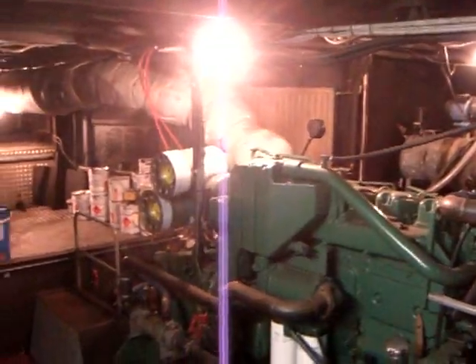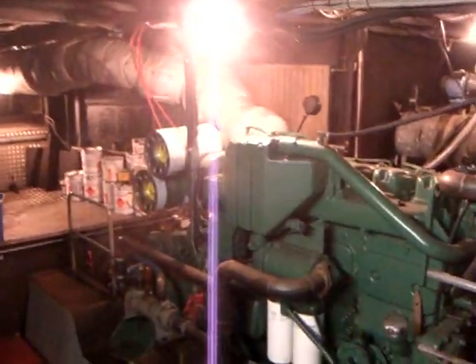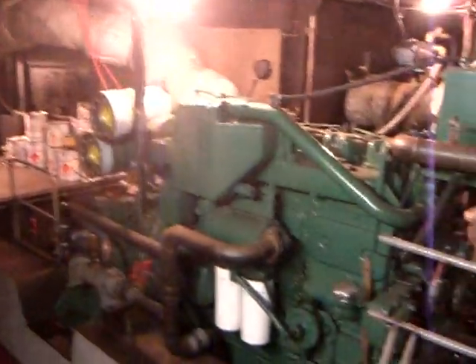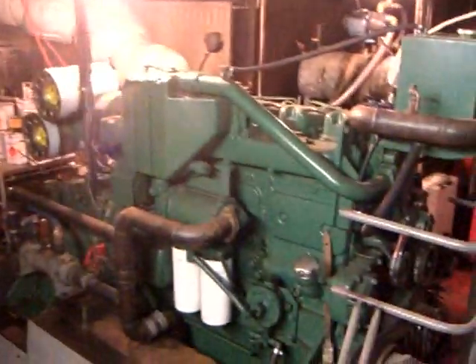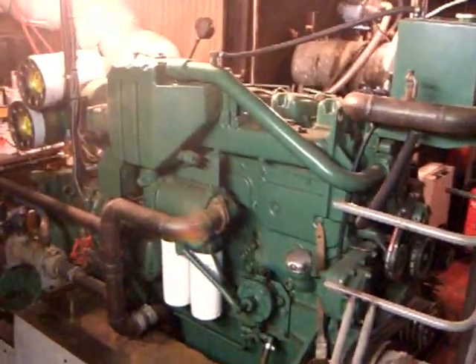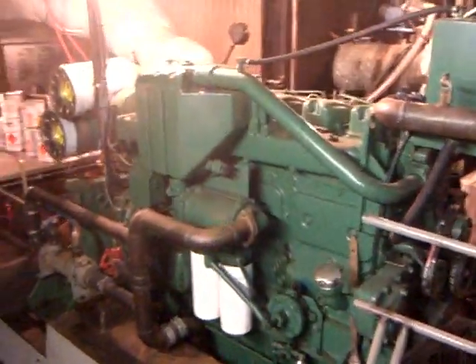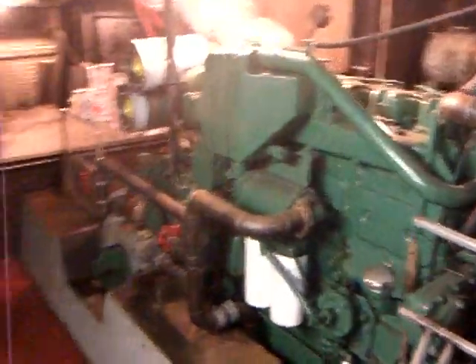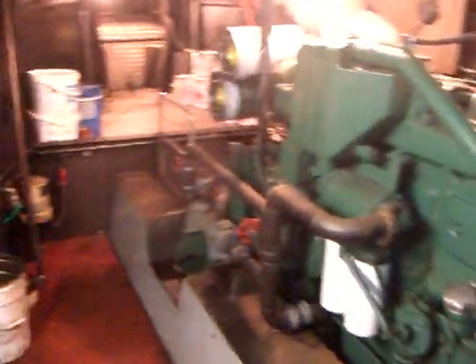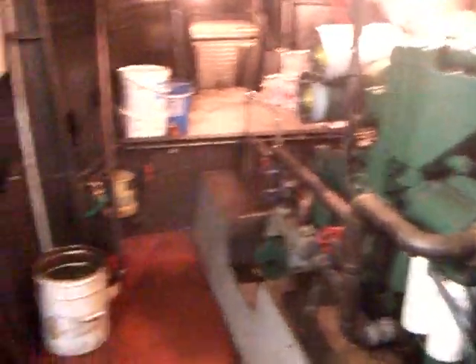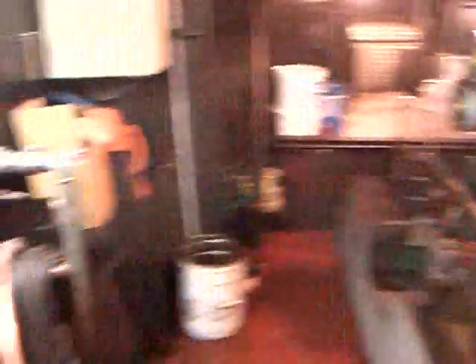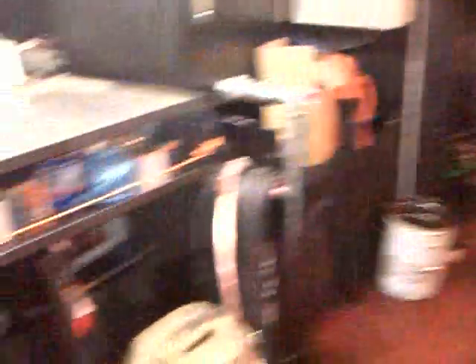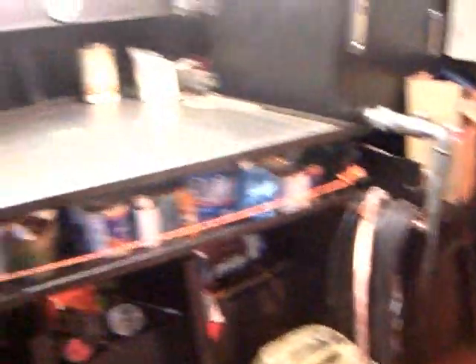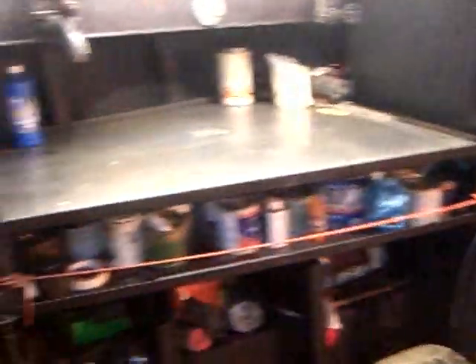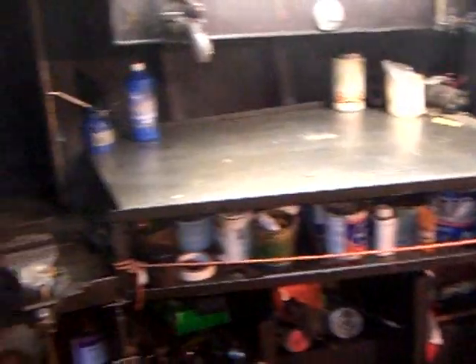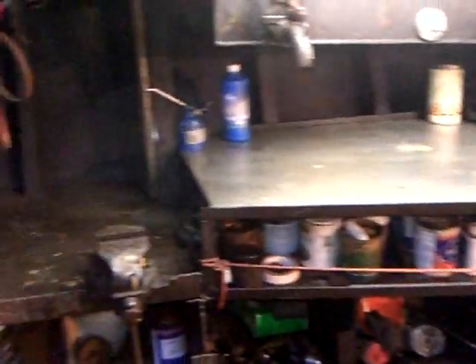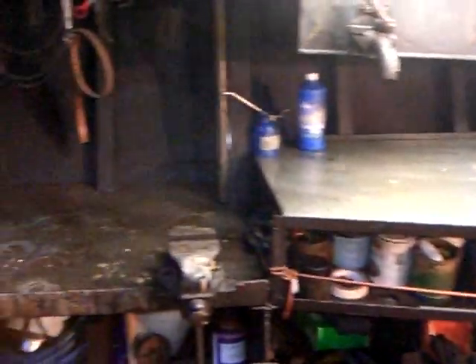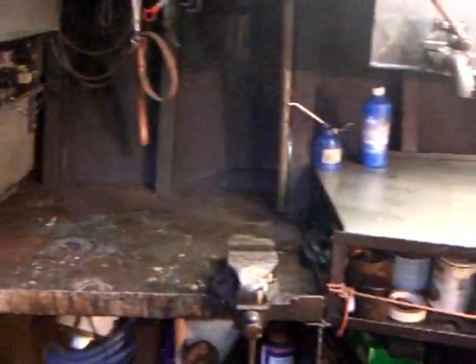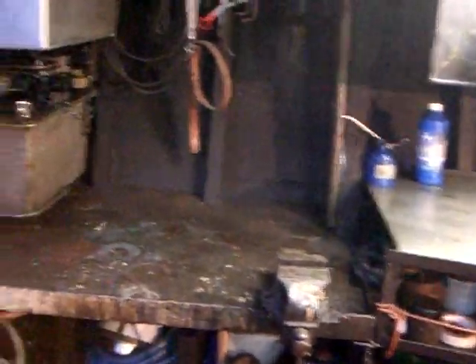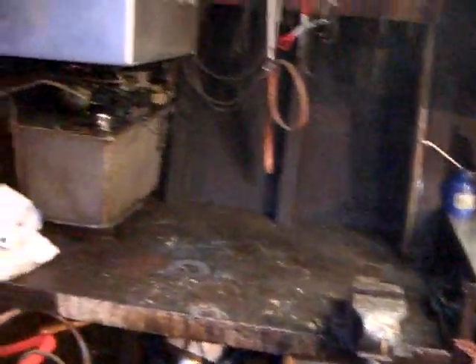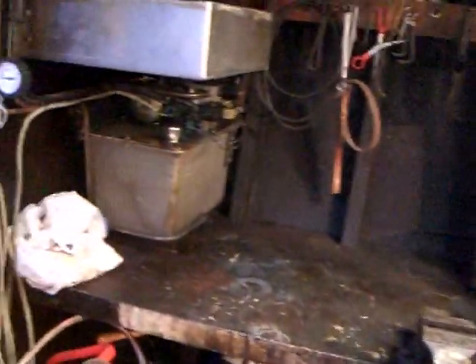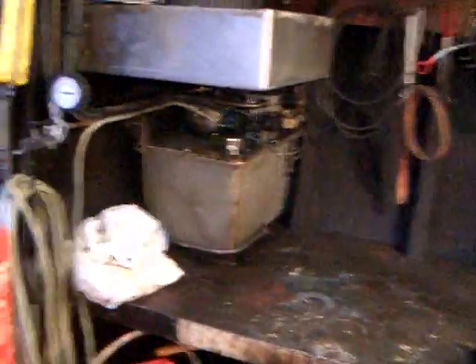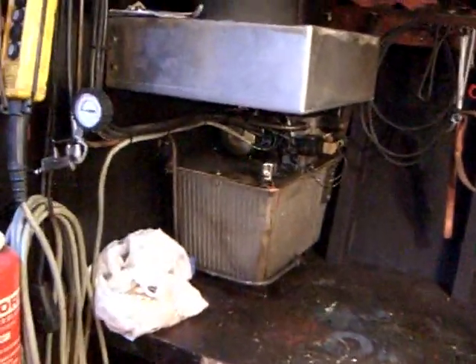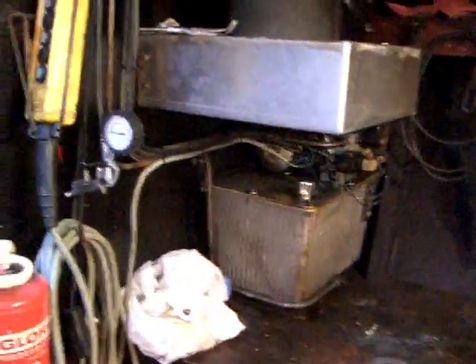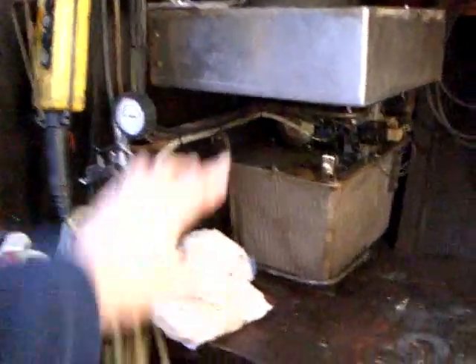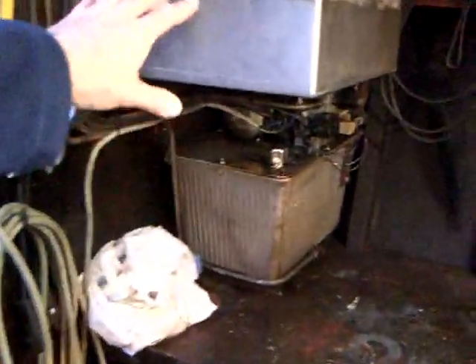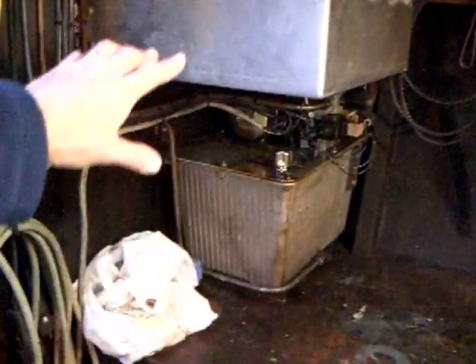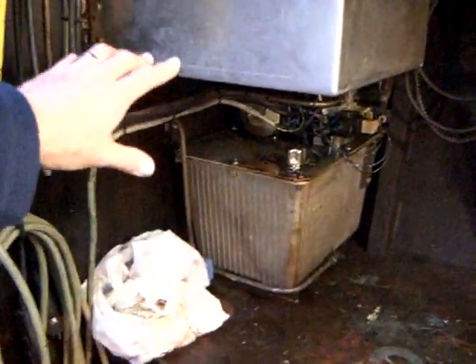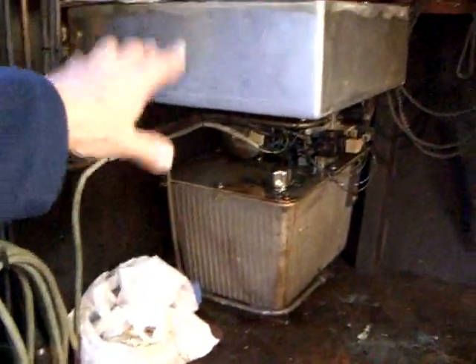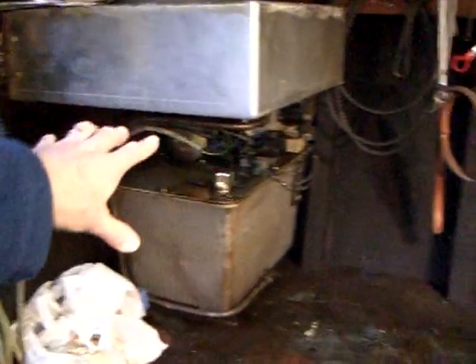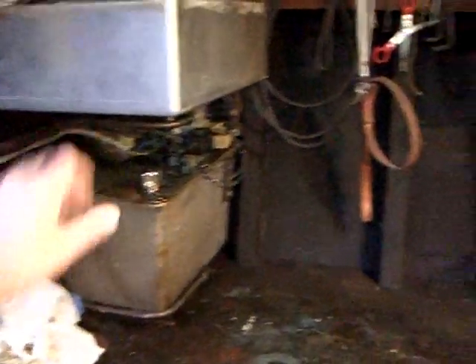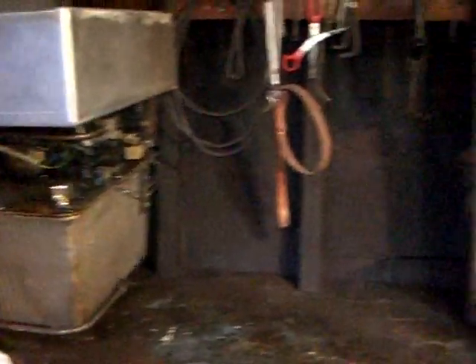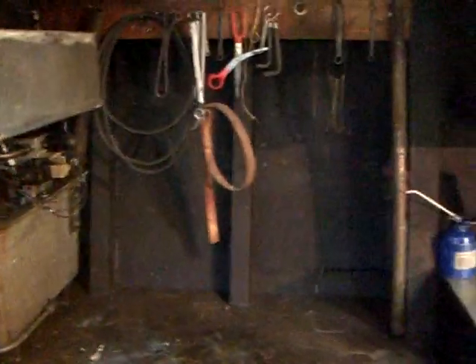There's the main engine in the centre. Starting here, this is the hydraulics for the crane.